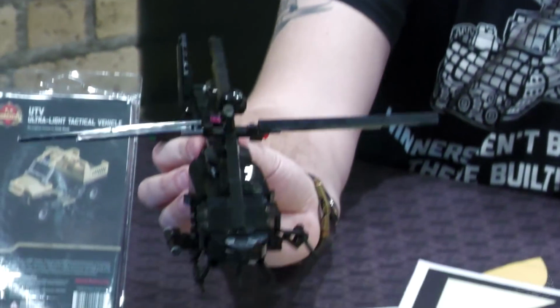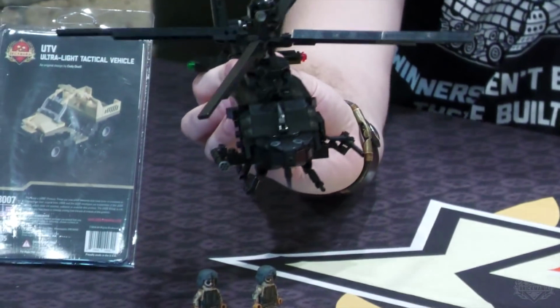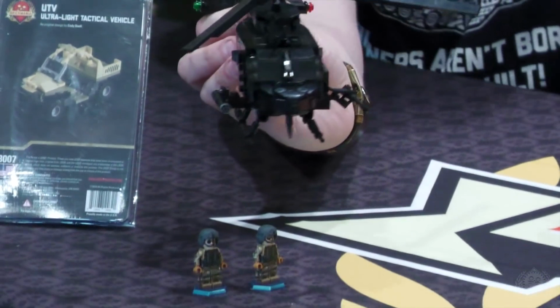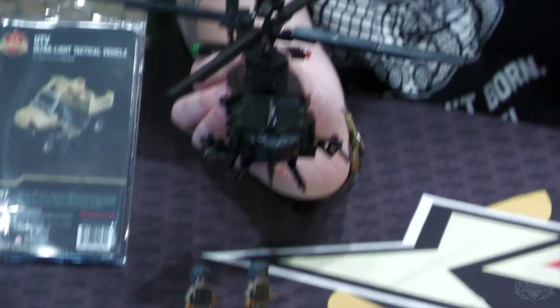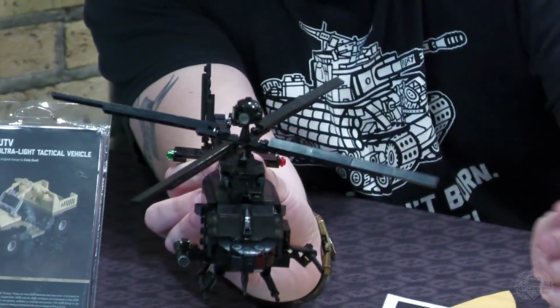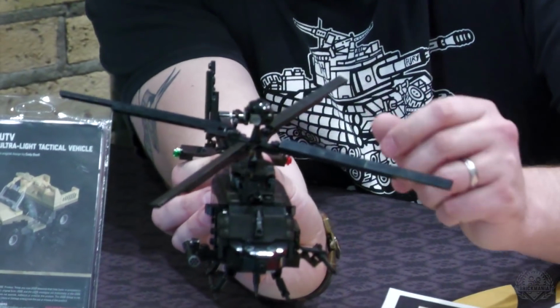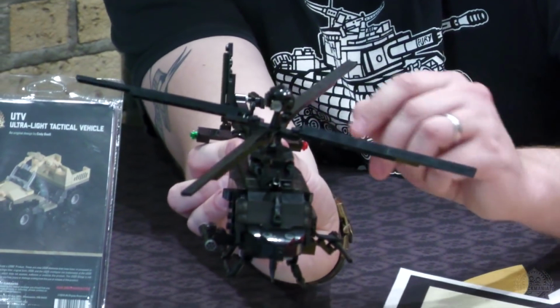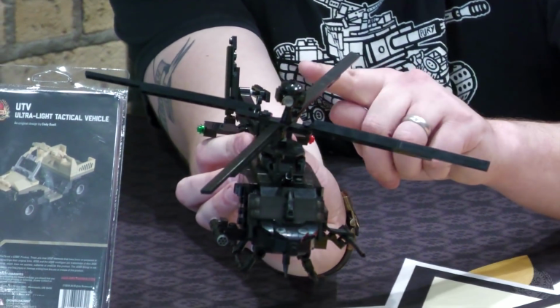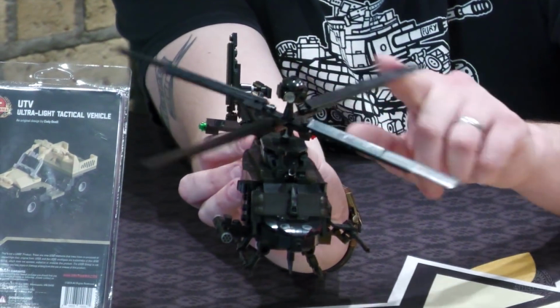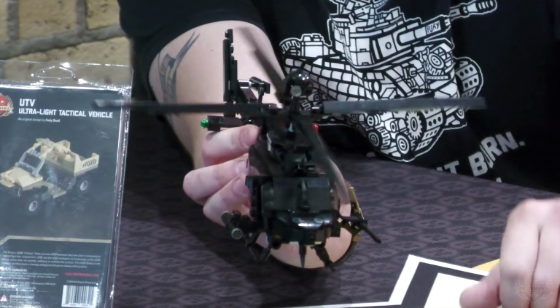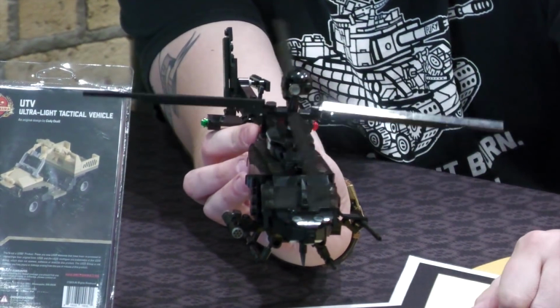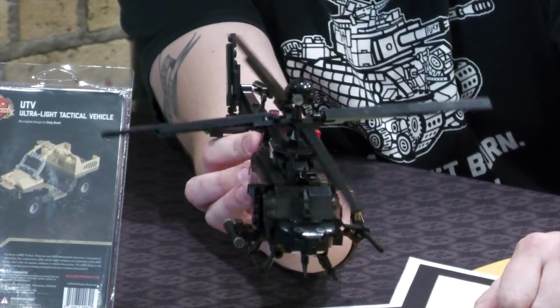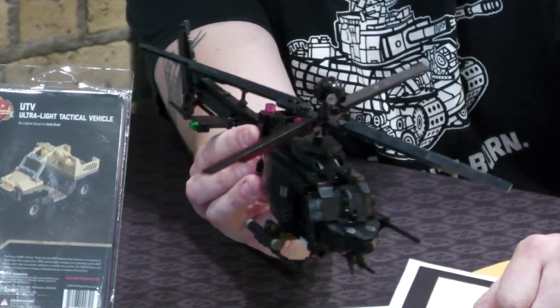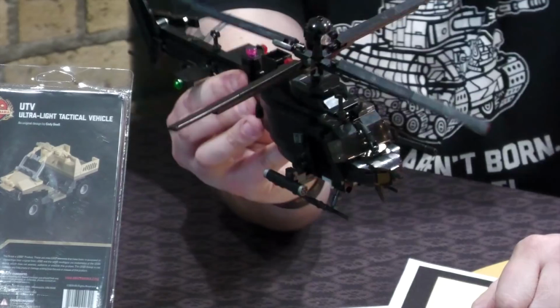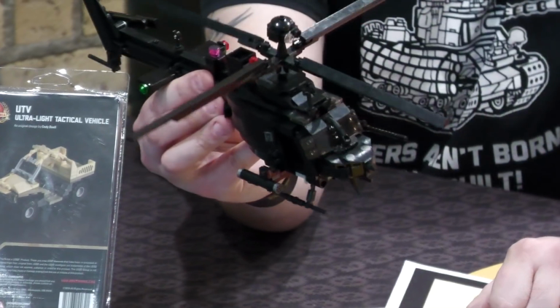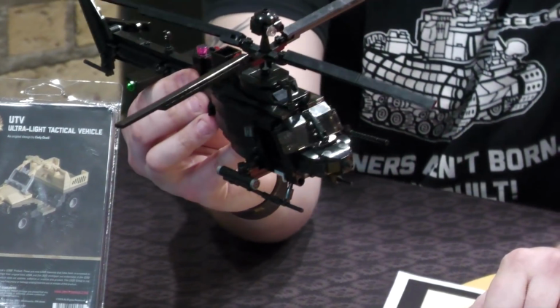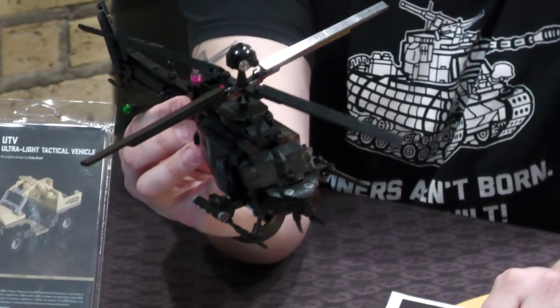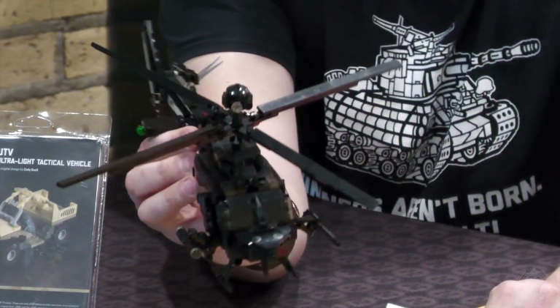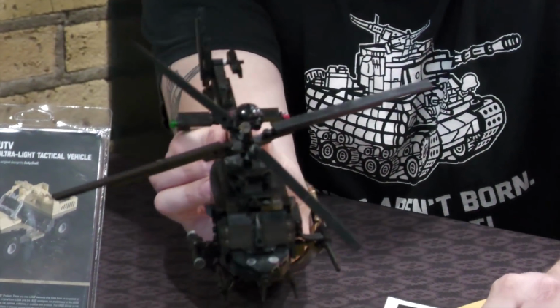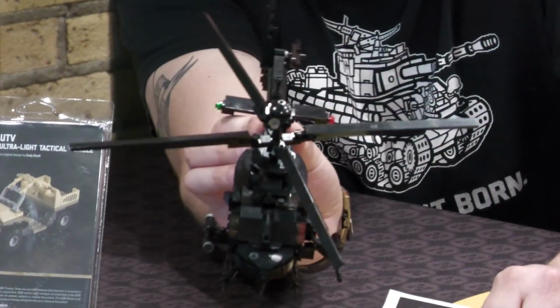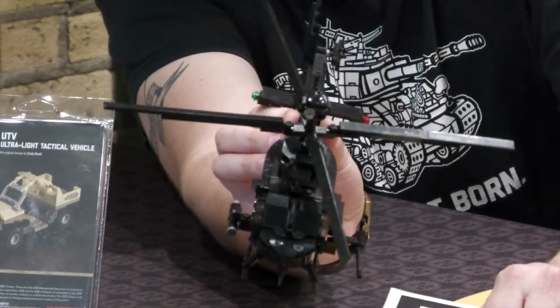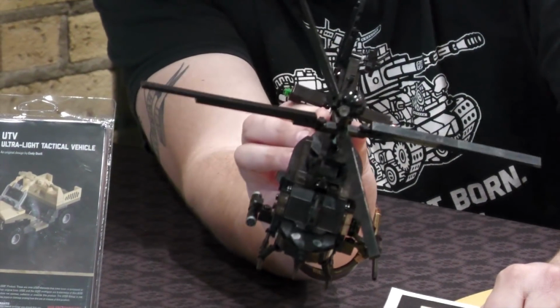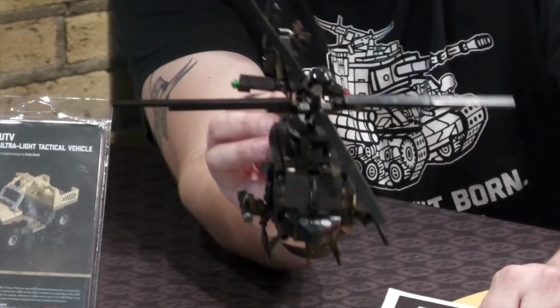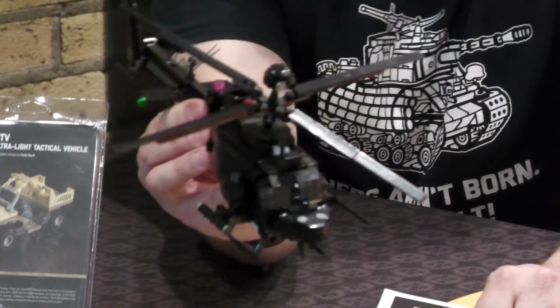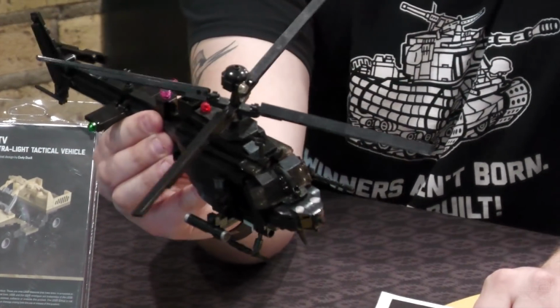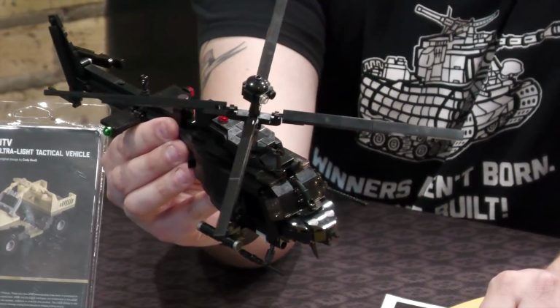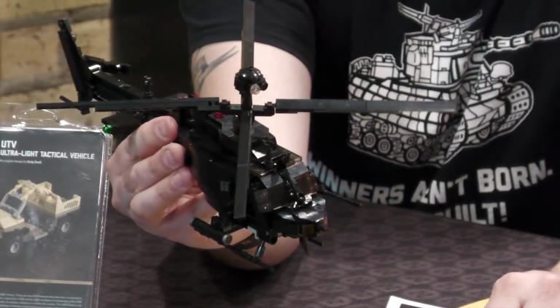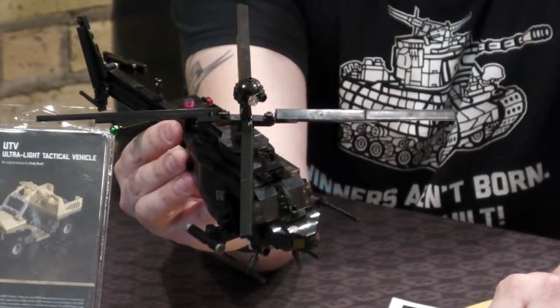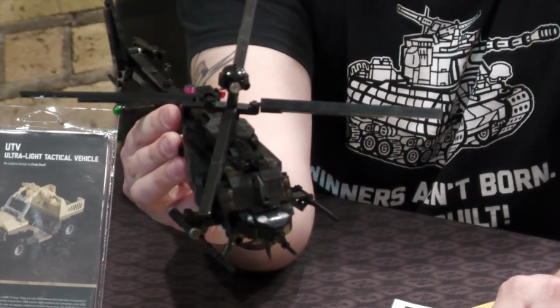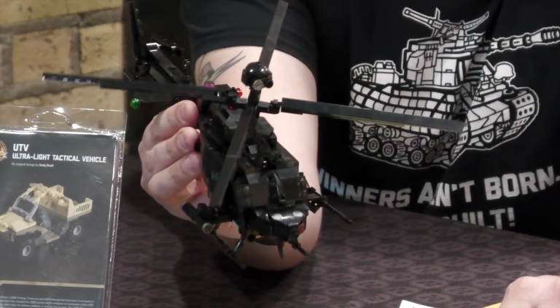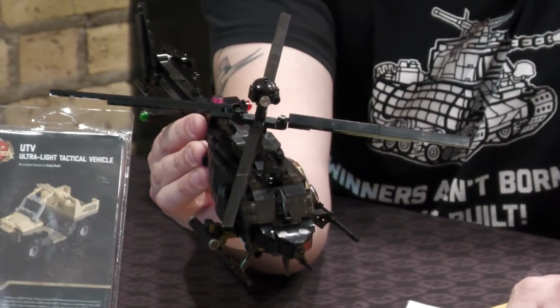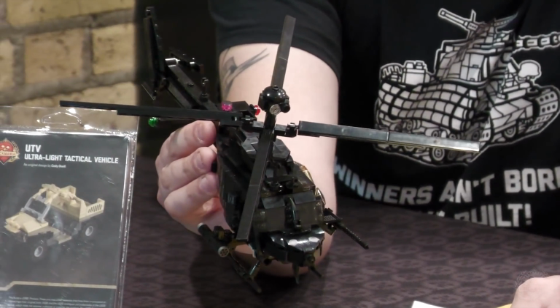I'm really liking this Kiowa helicopter. You know, it starts off in kind of the Vietnam era and they've continually just kept upgrading it. This thing is dangerous looking. I know a lot of people have been like 'bring back the little bird,' and this is what we're able to do — and just as cool, in my opinion.